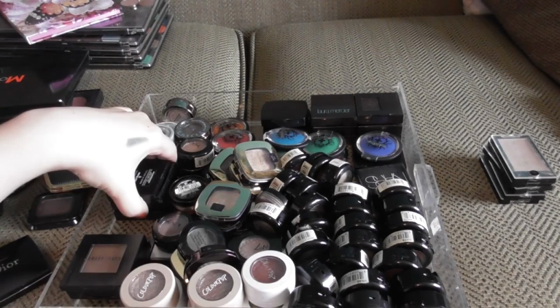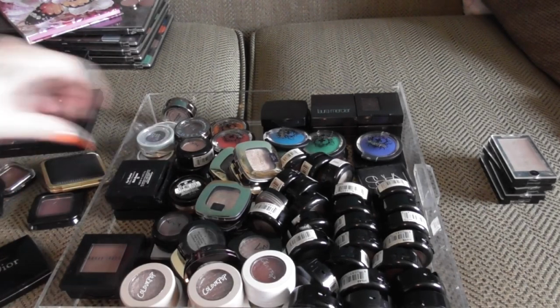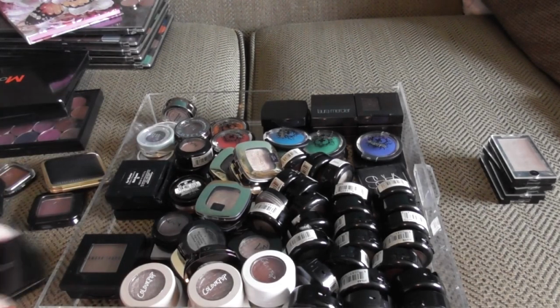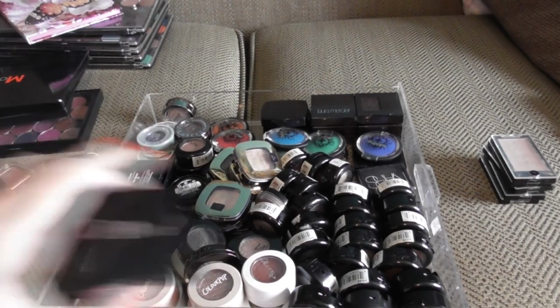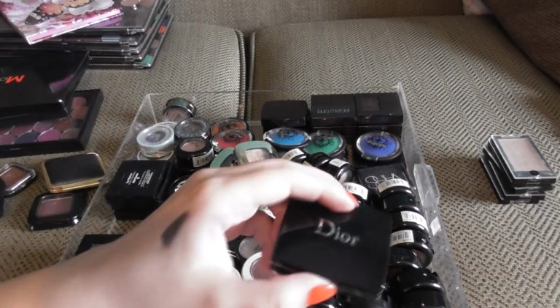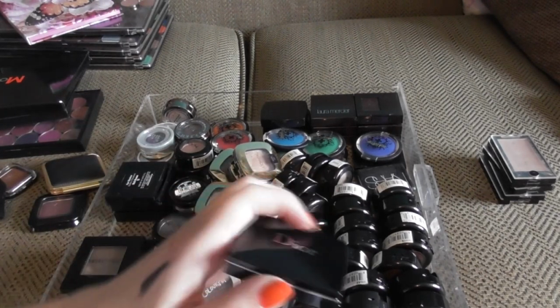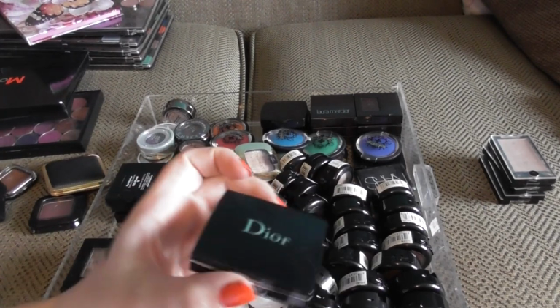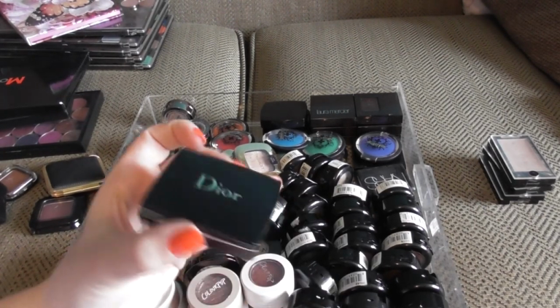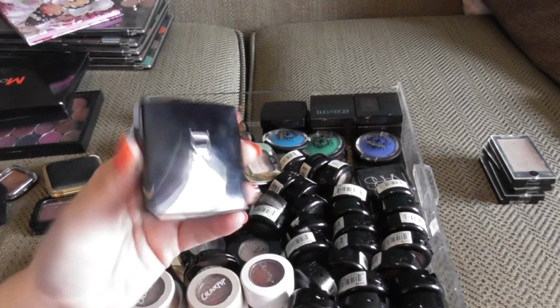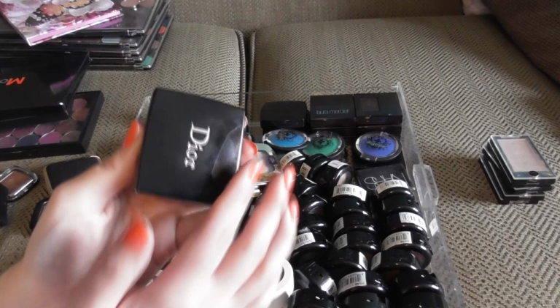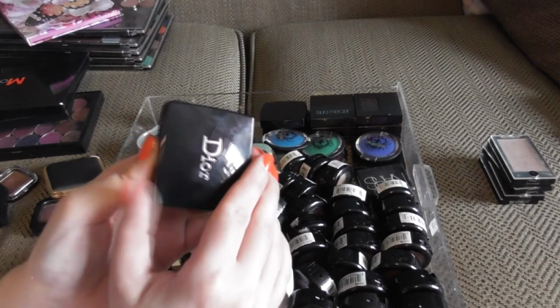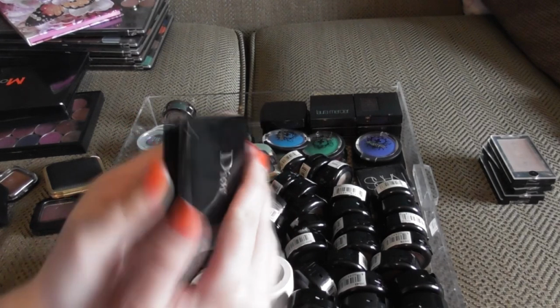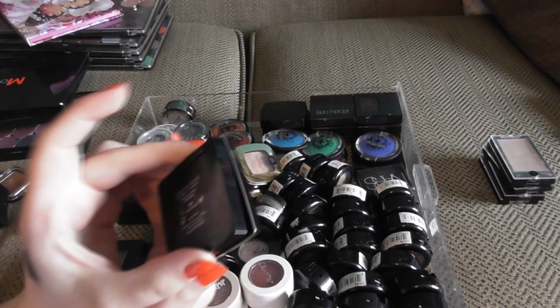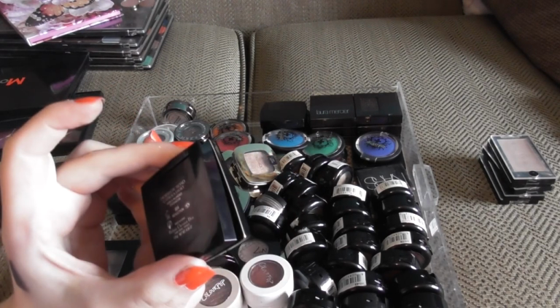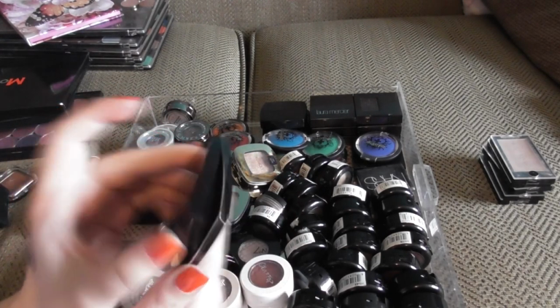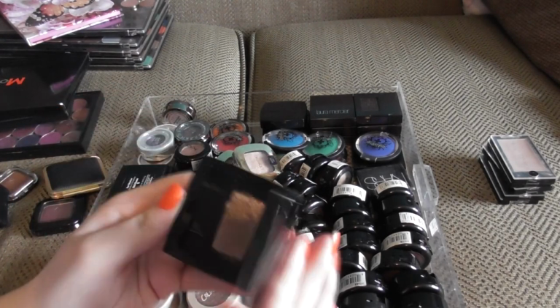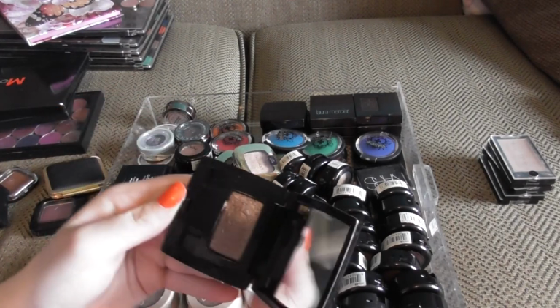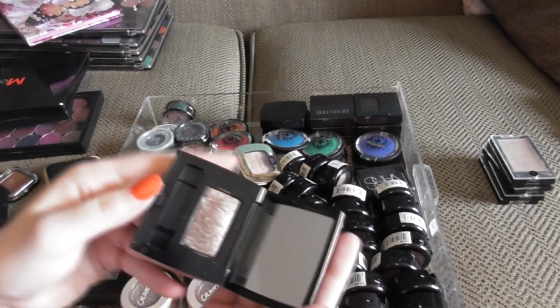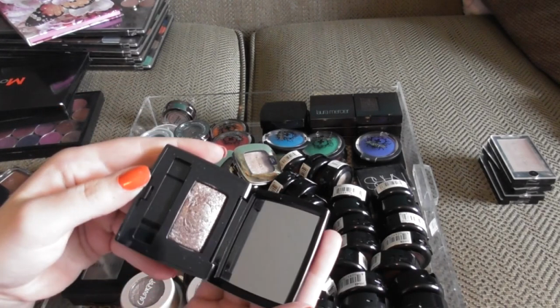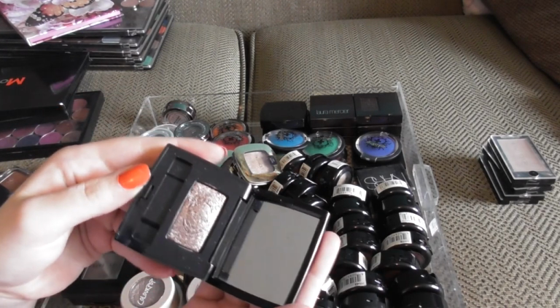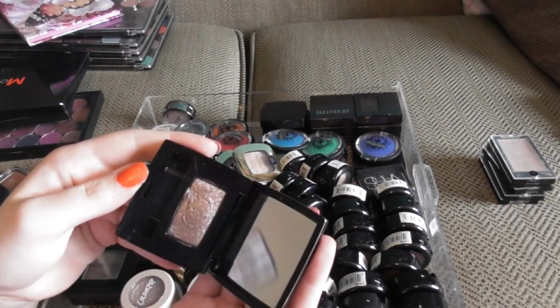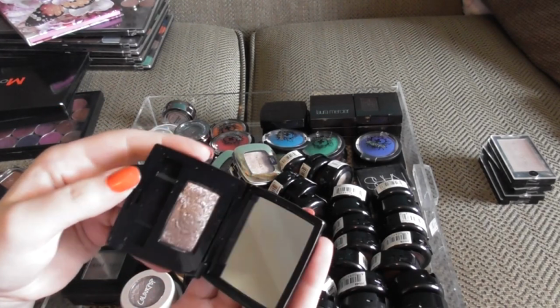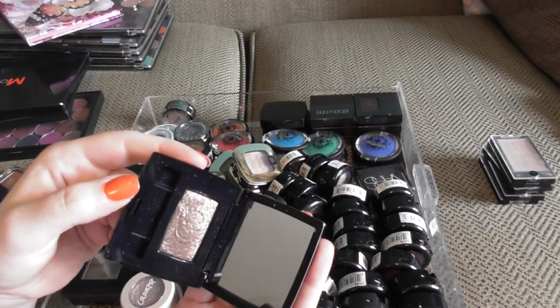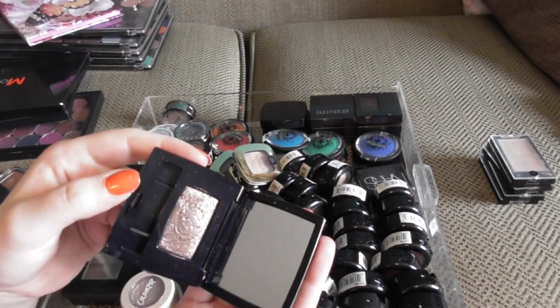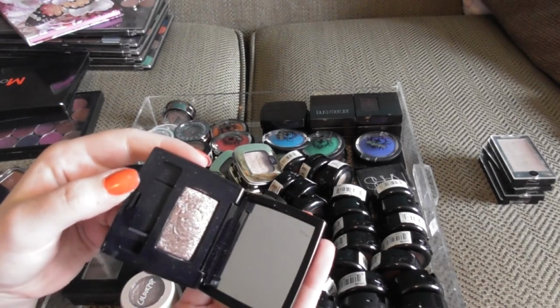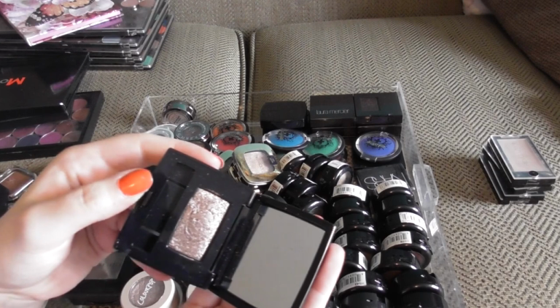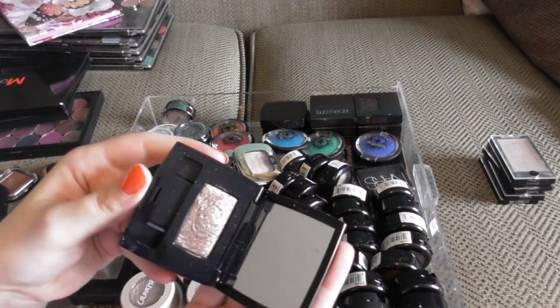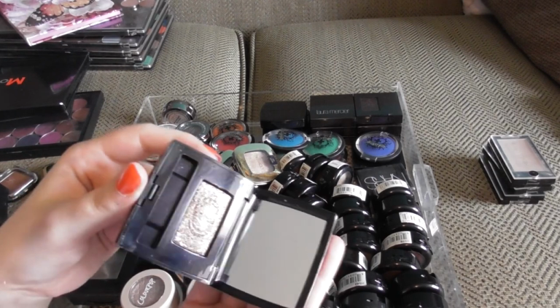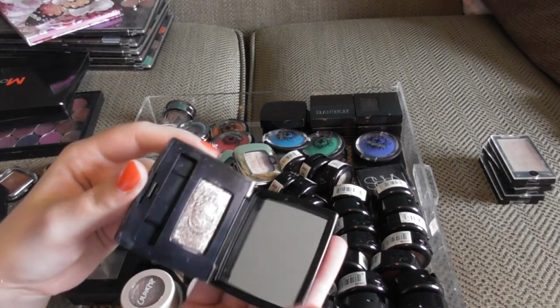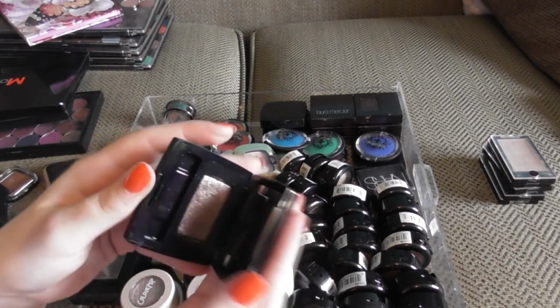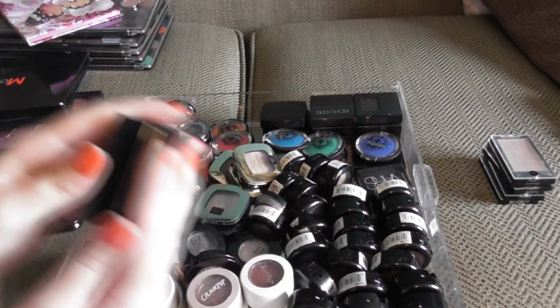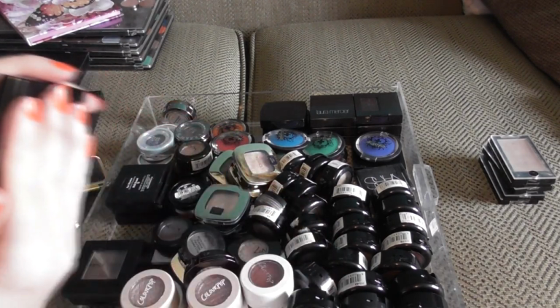I do have two Dior ones, but I can't seem to spot the other one. This is in the shade Reflection, and it's a gorgeous sort of brown with some purple reflects in it.